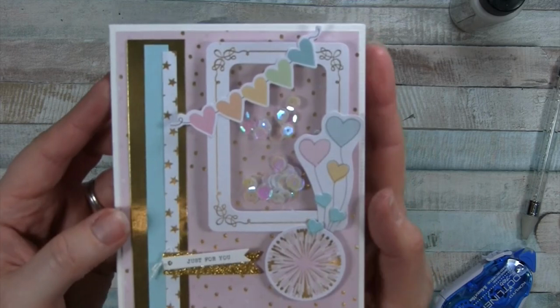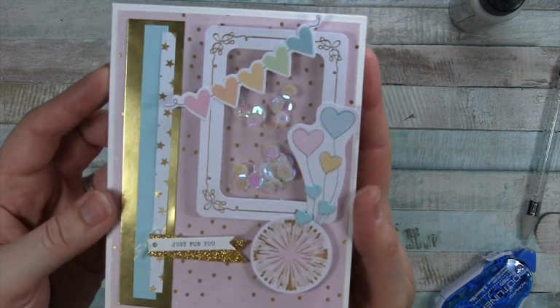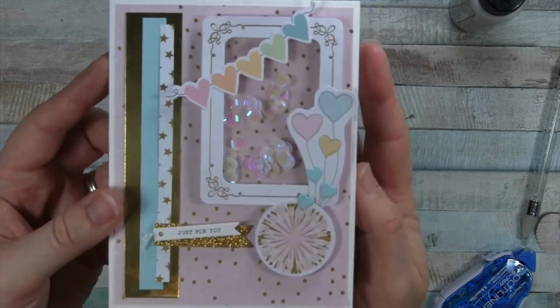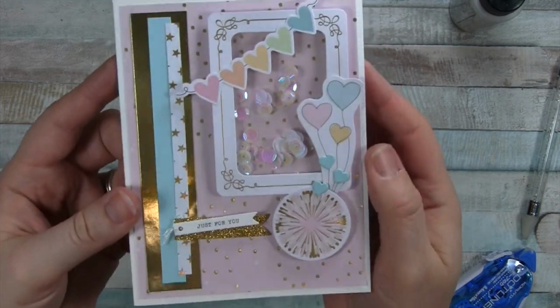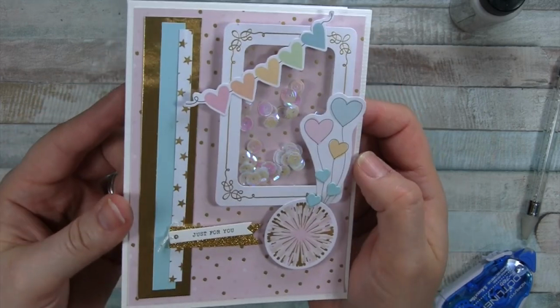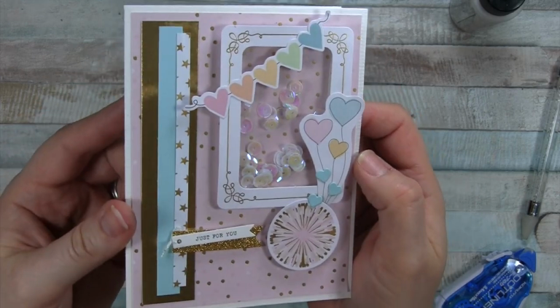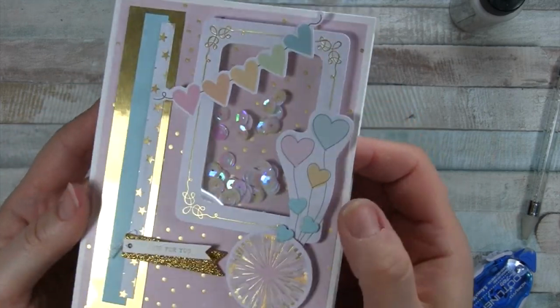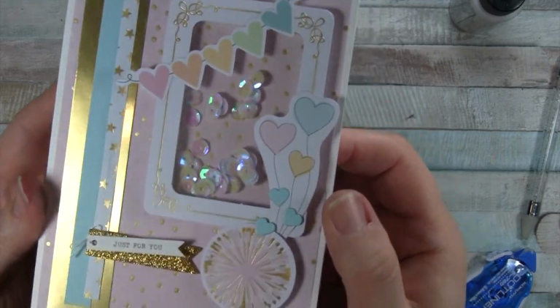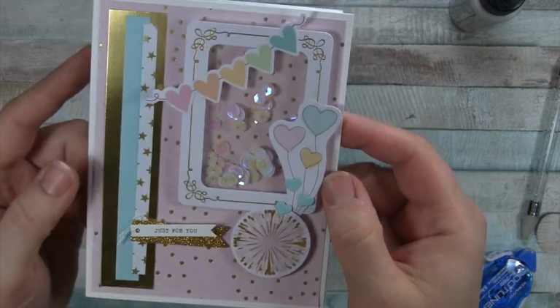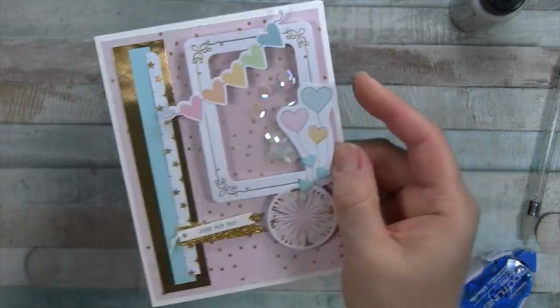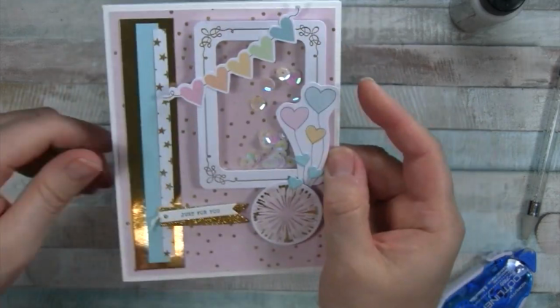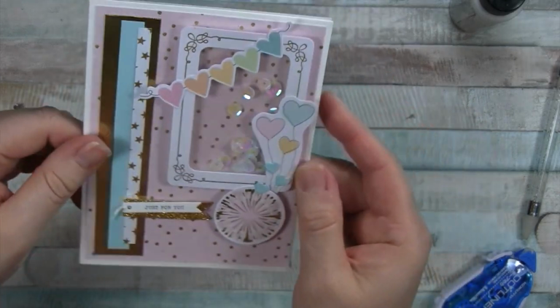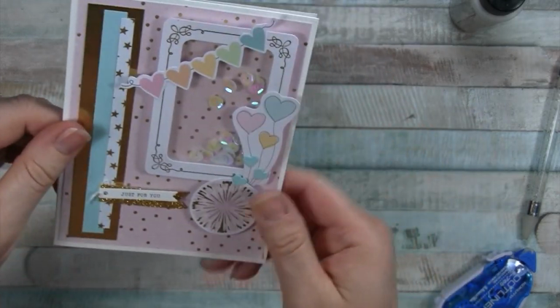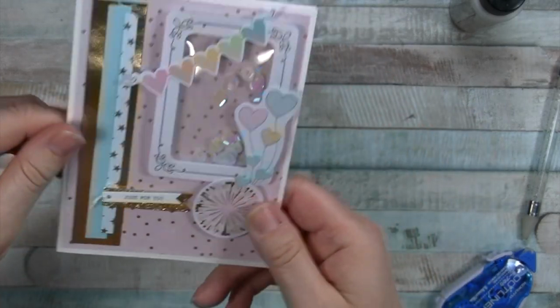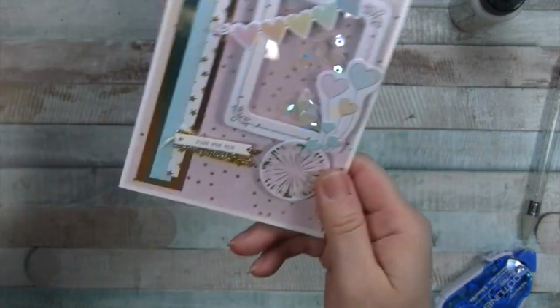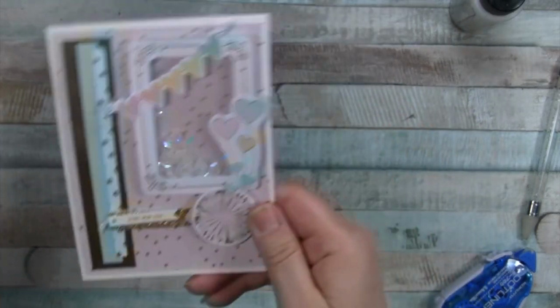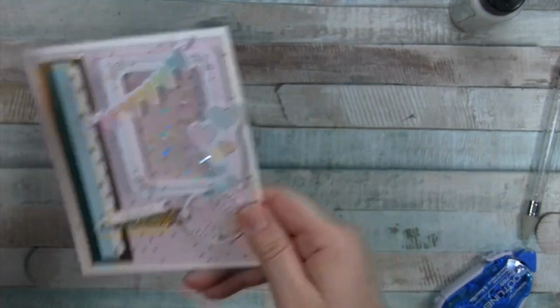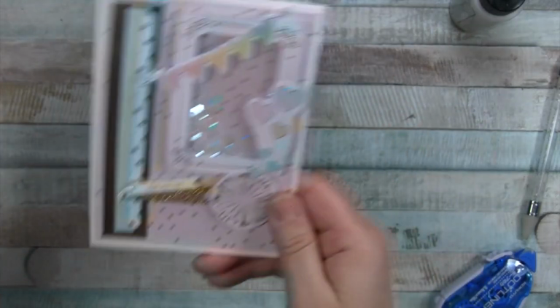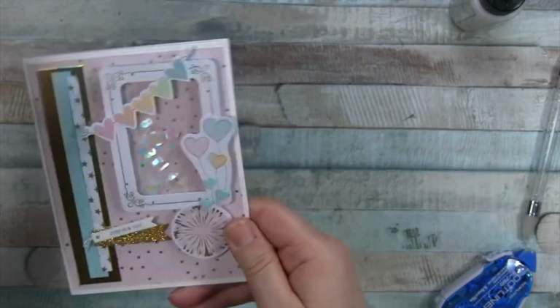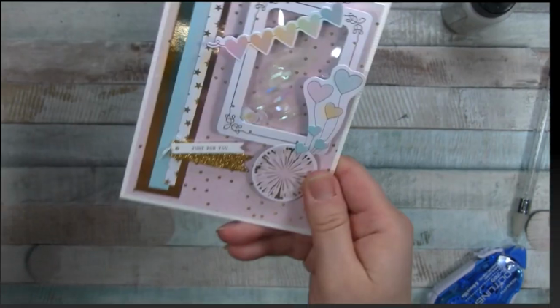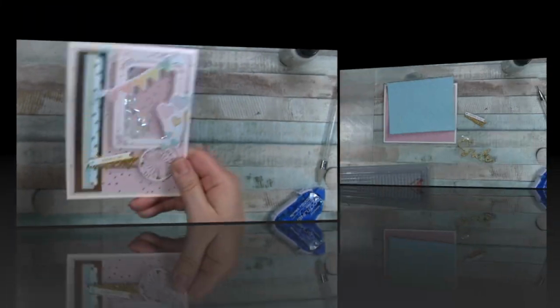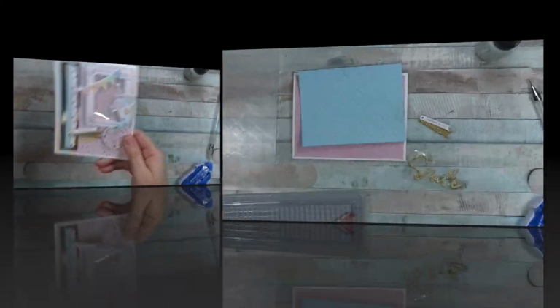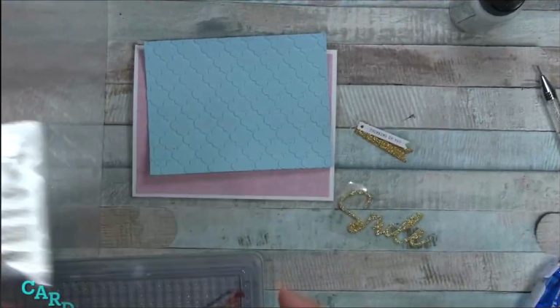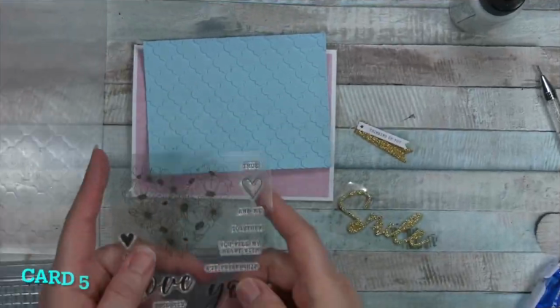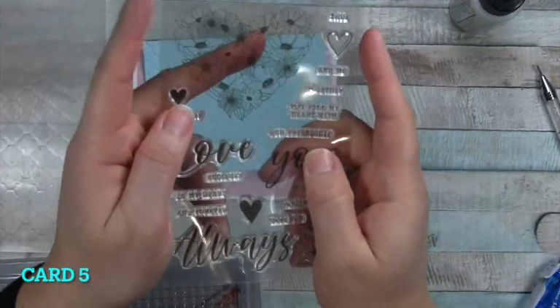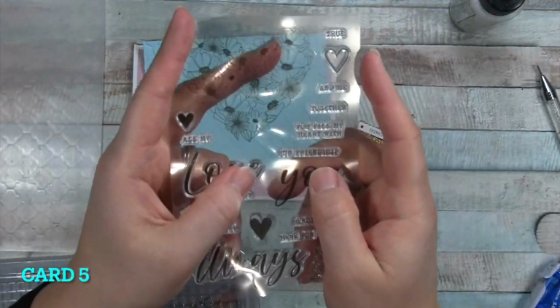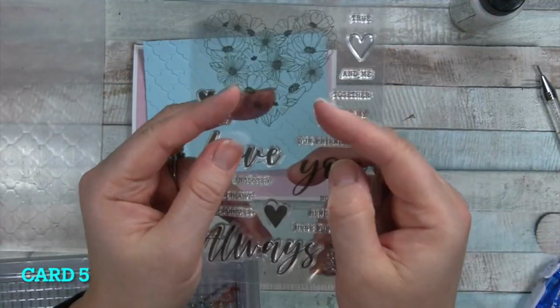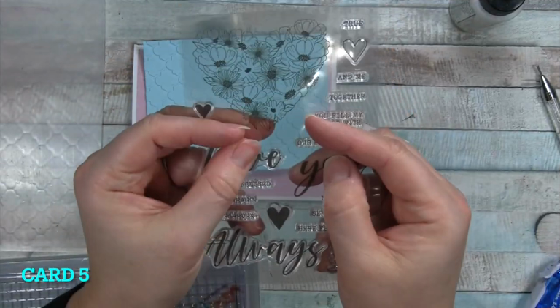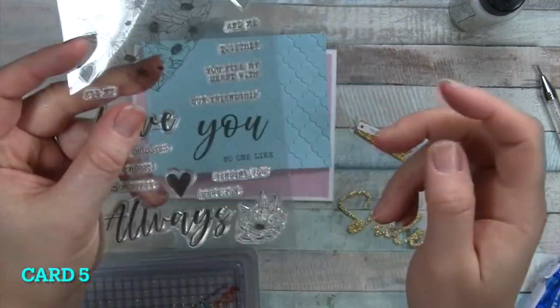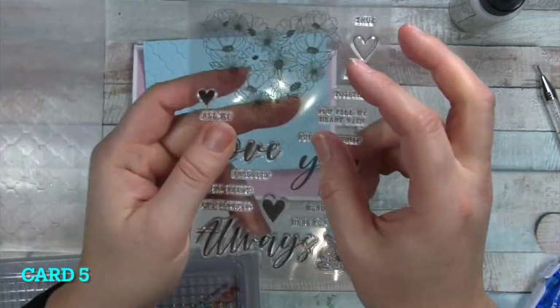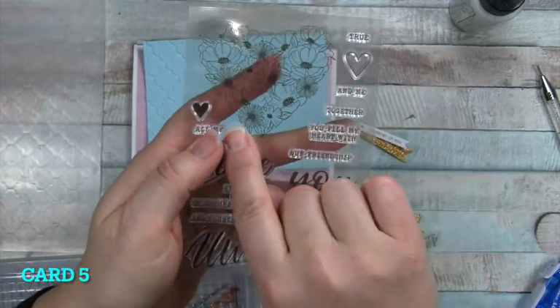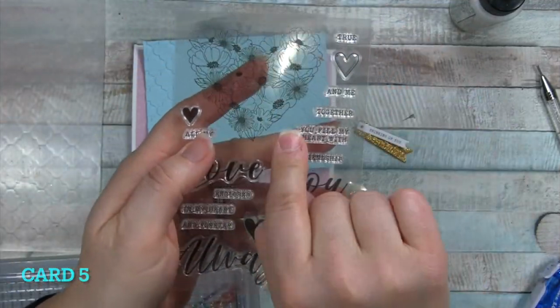I really like how it turned out. I was thinking birthday, celebration, something like that. So slow it down, give a little shake, and move on to card number five.